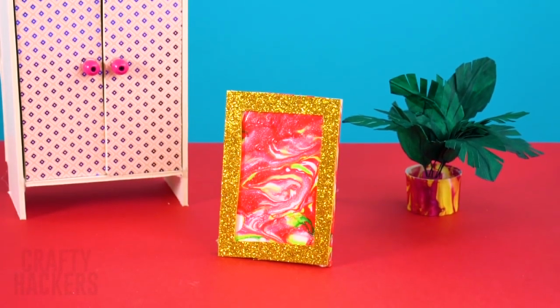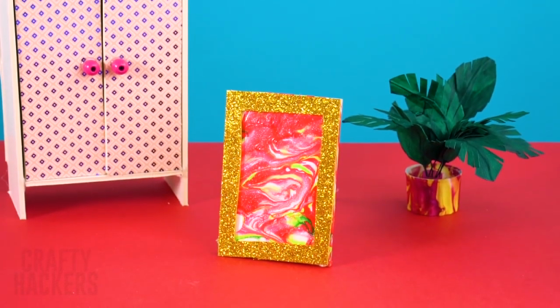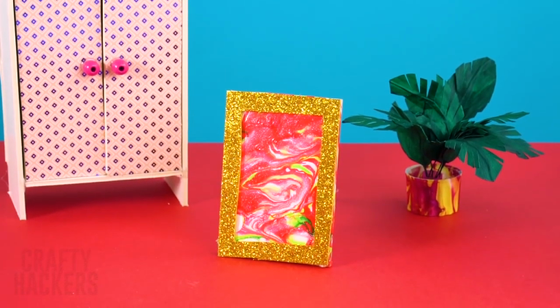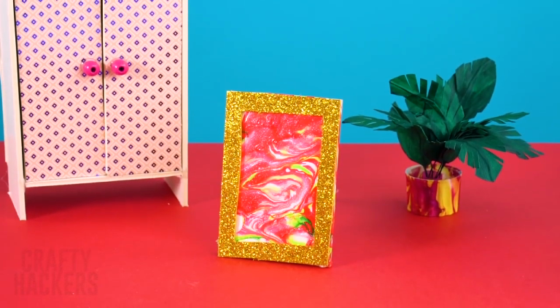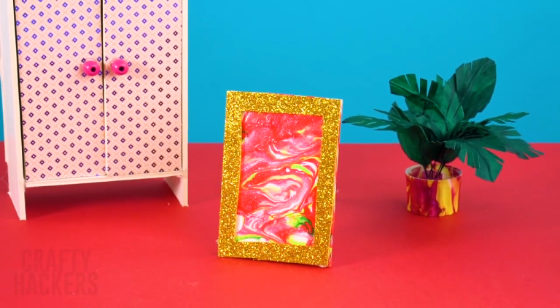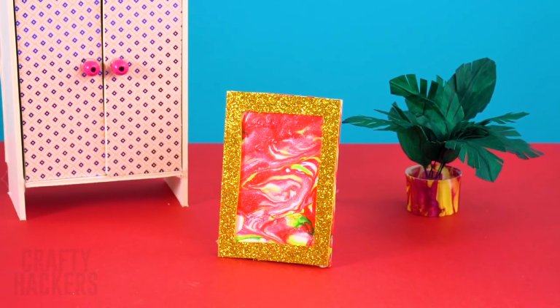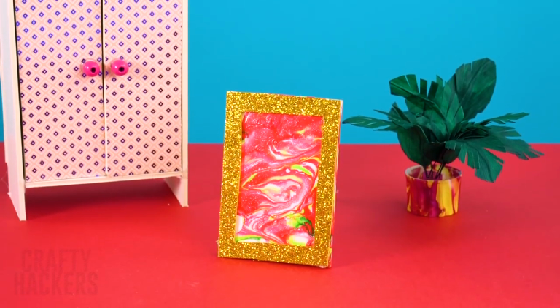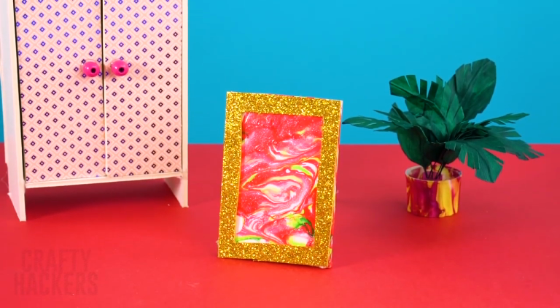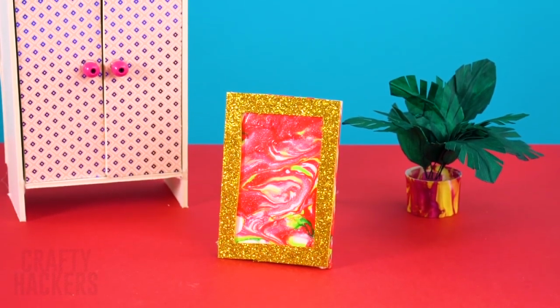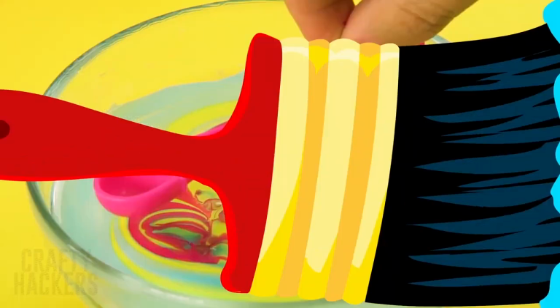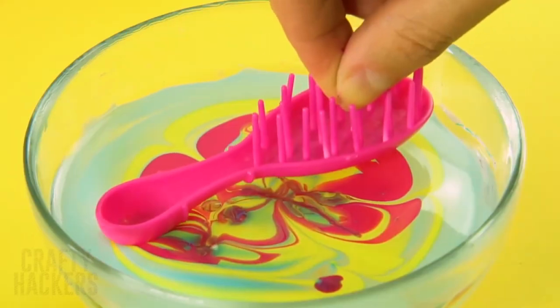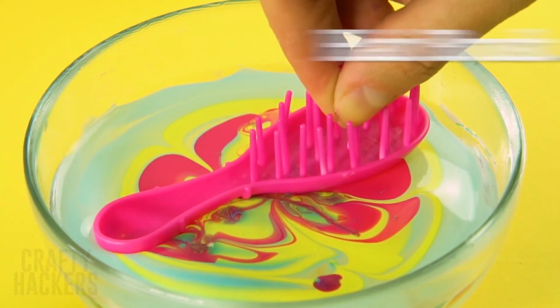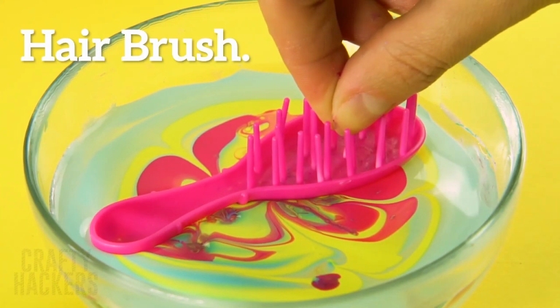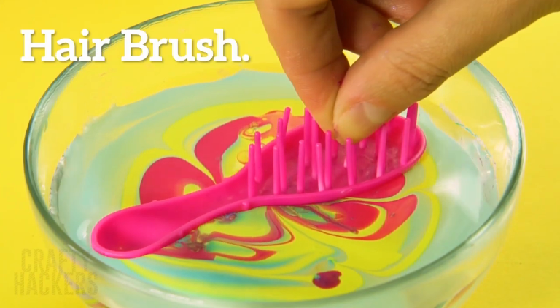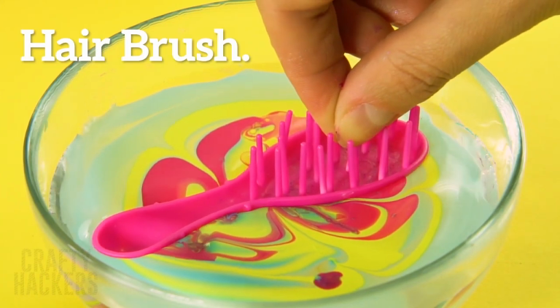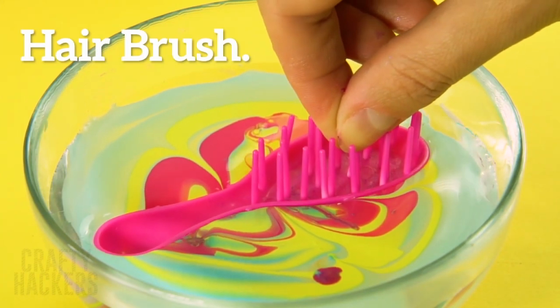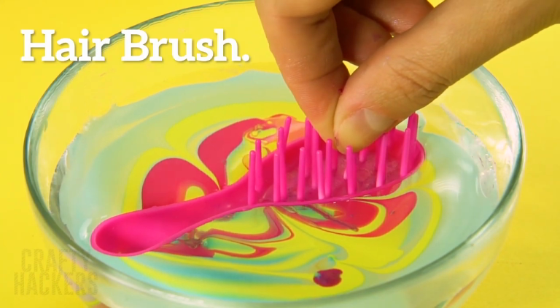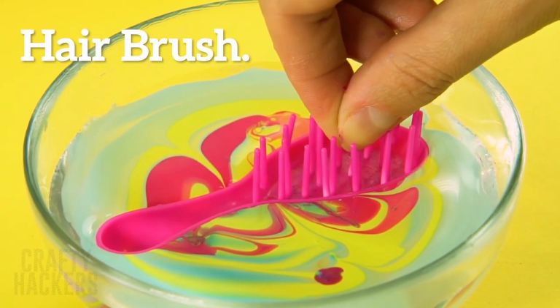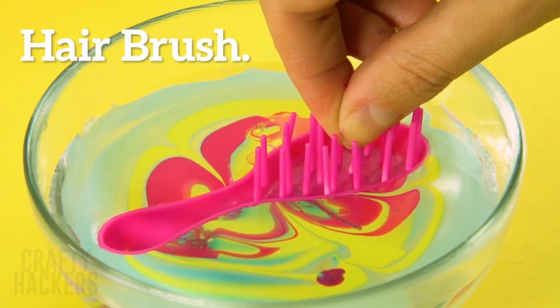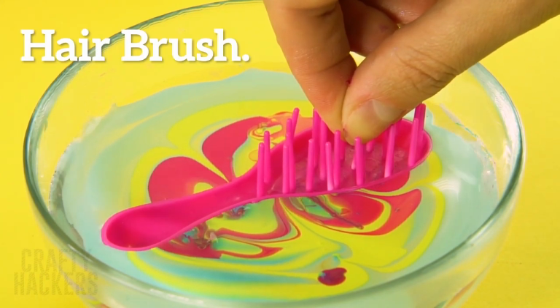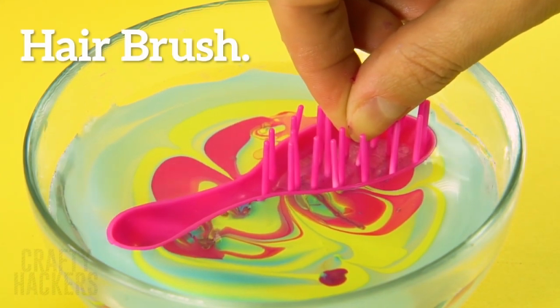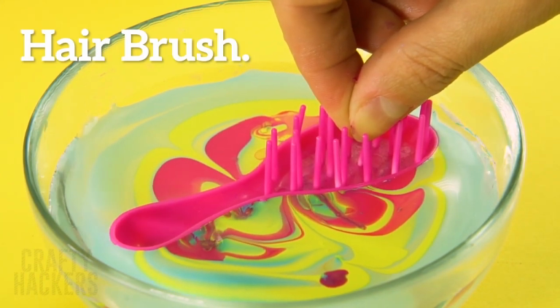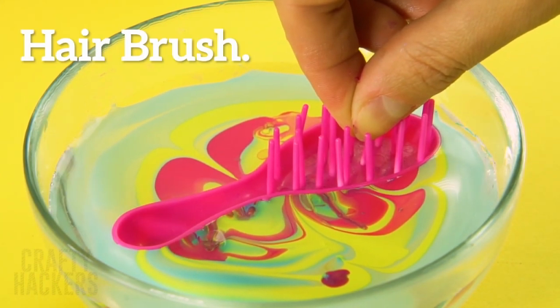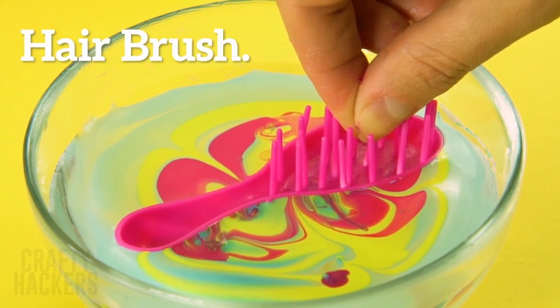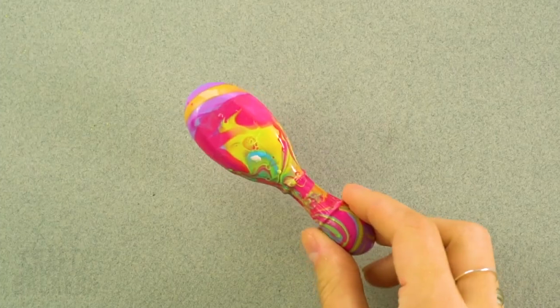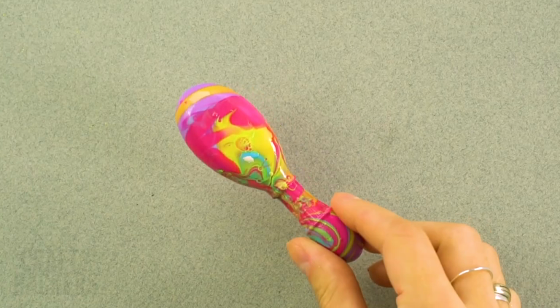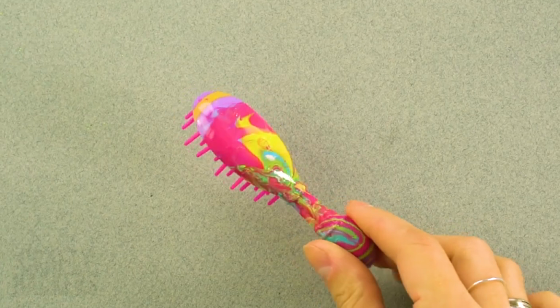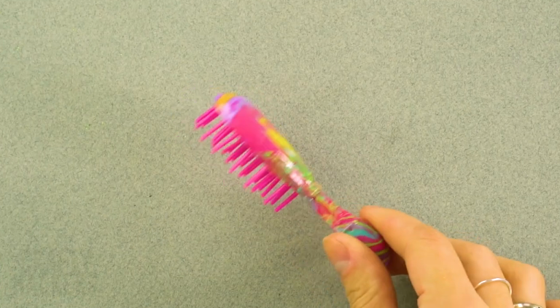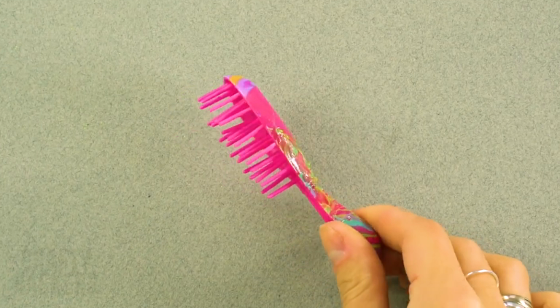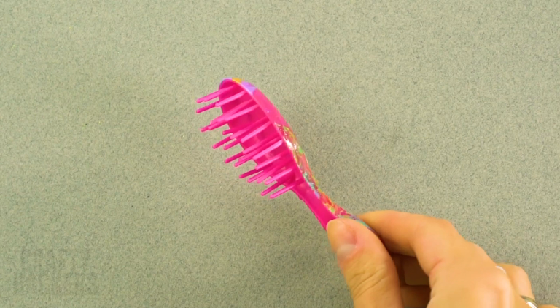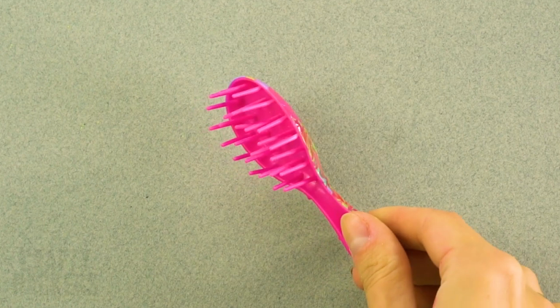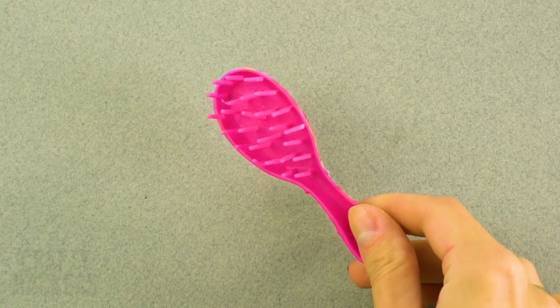And now you have art to add to your Barbie's room — so chic! Hairbrush: dip the back of your doll's hairbrush in the hydro dip, and voila — so cute!